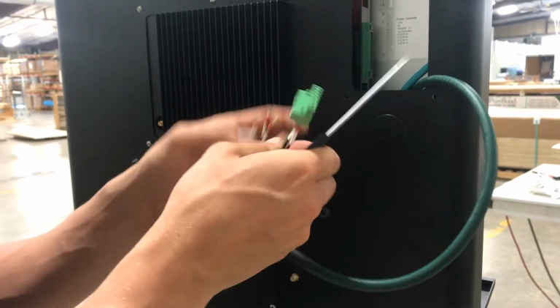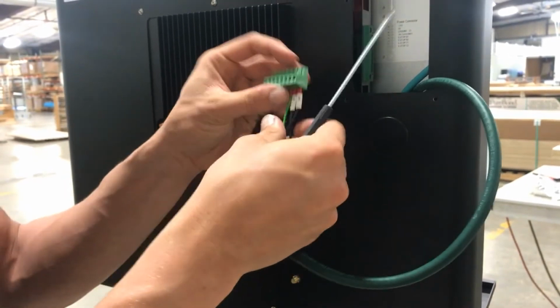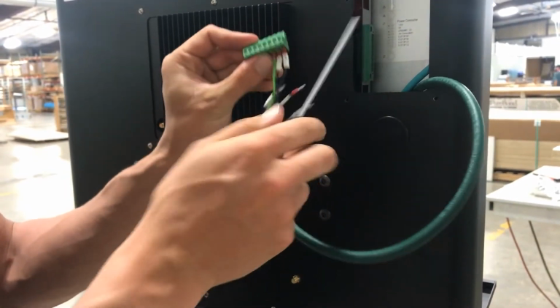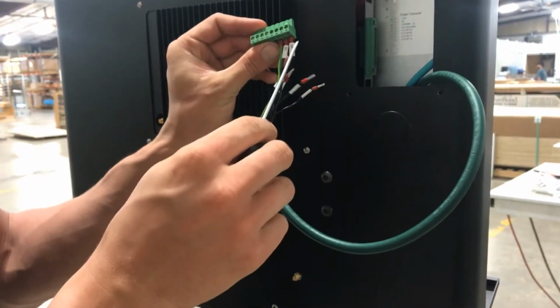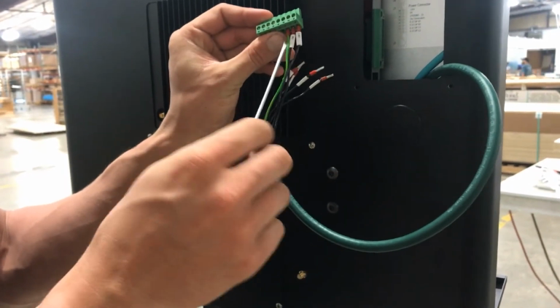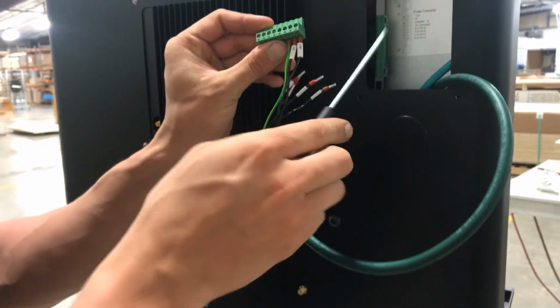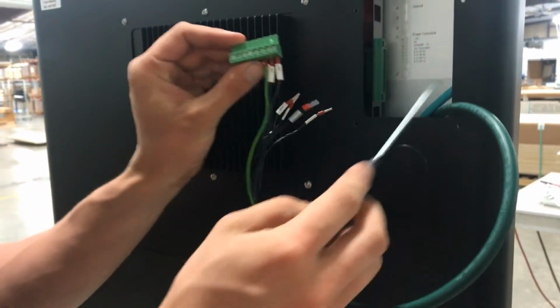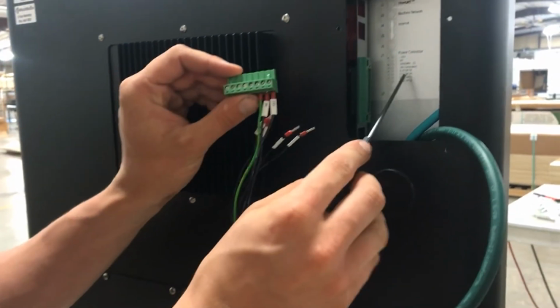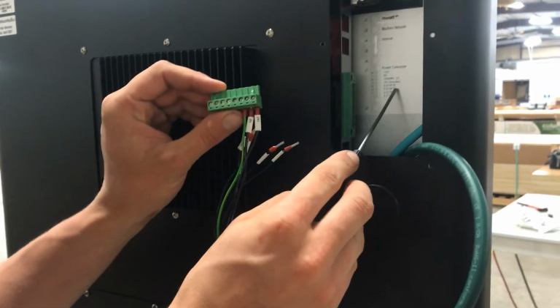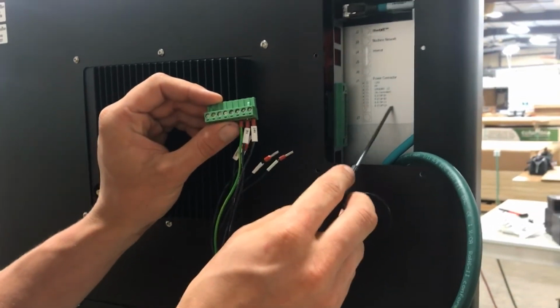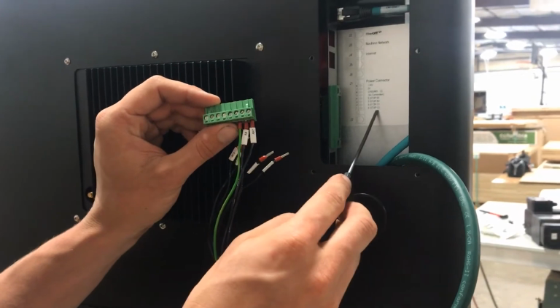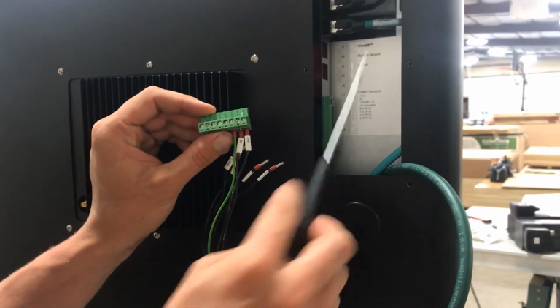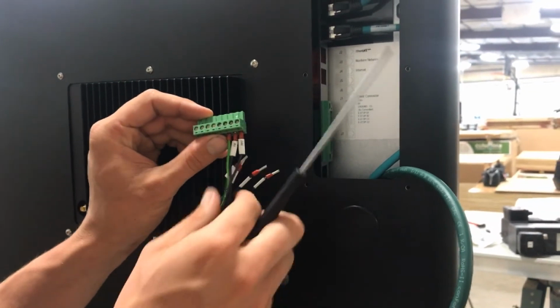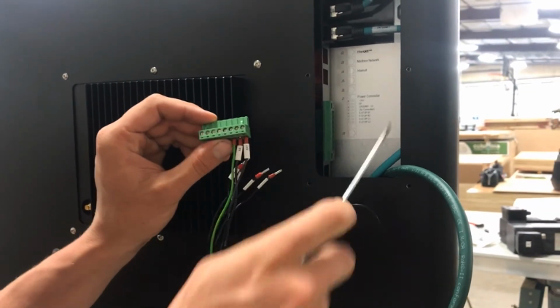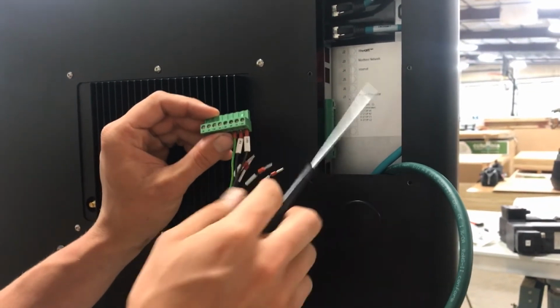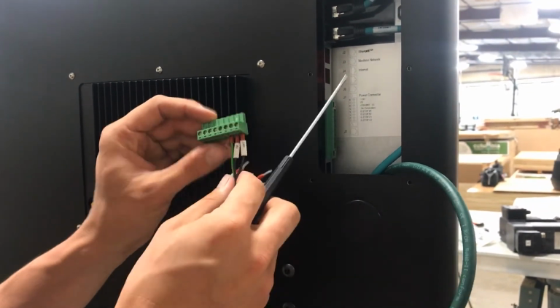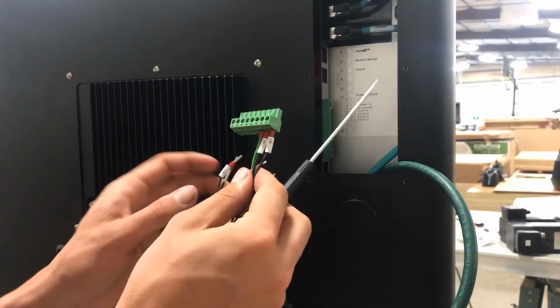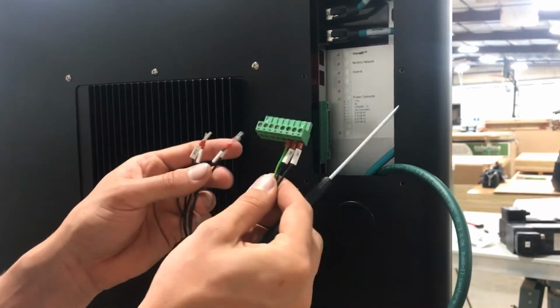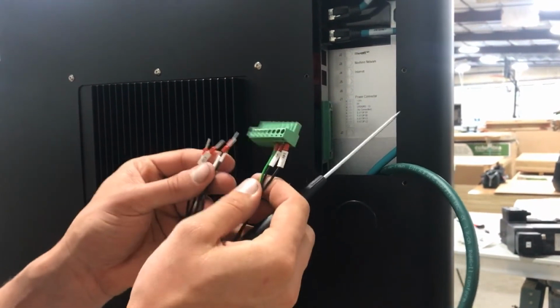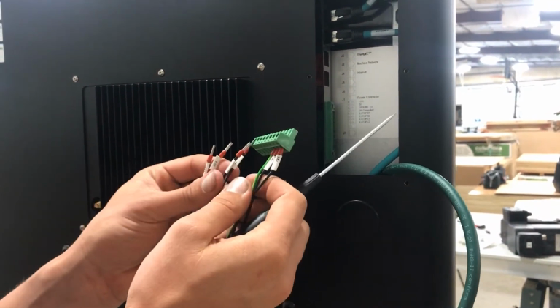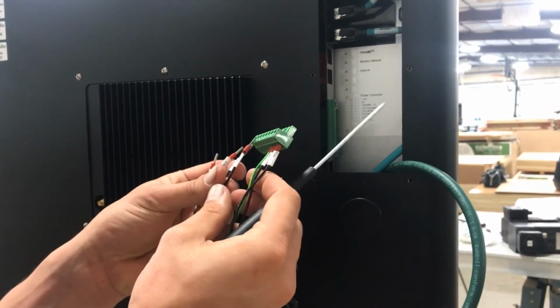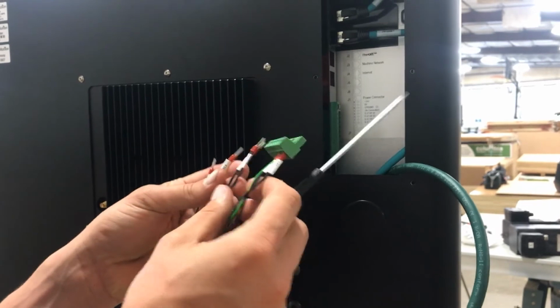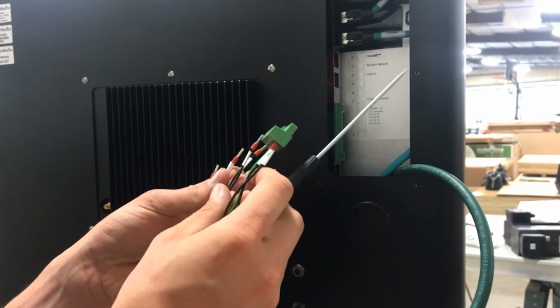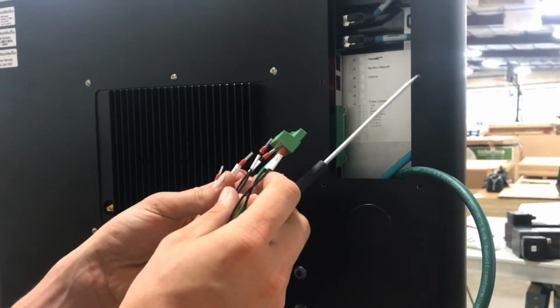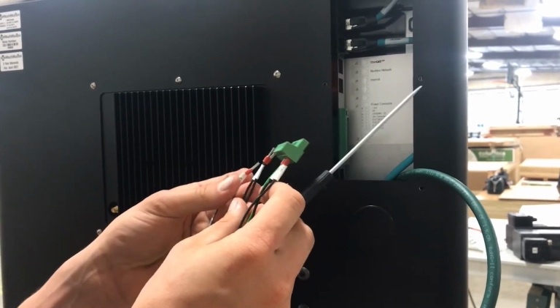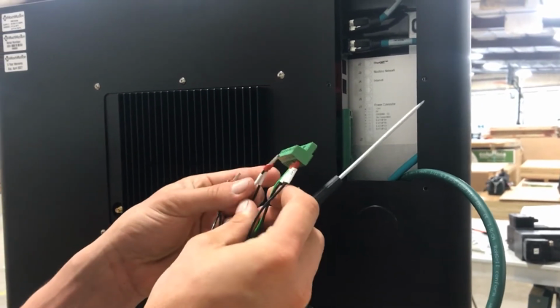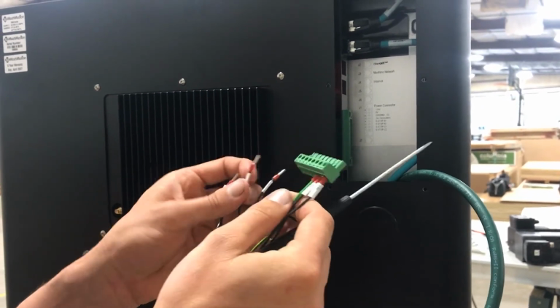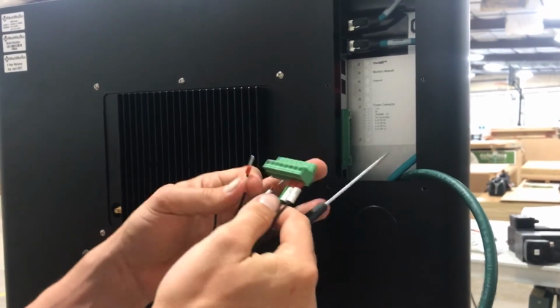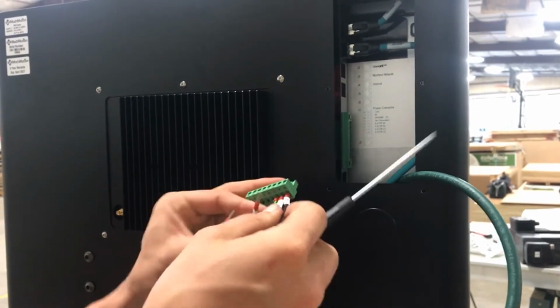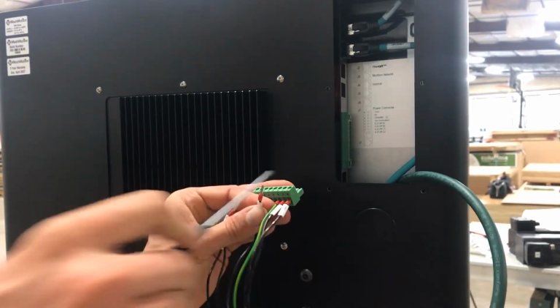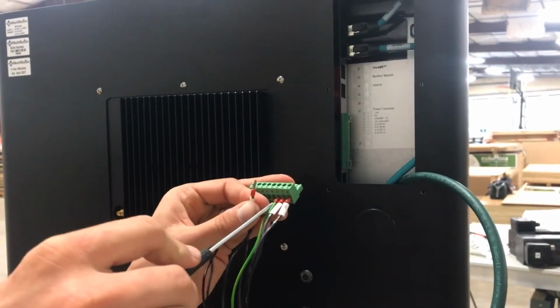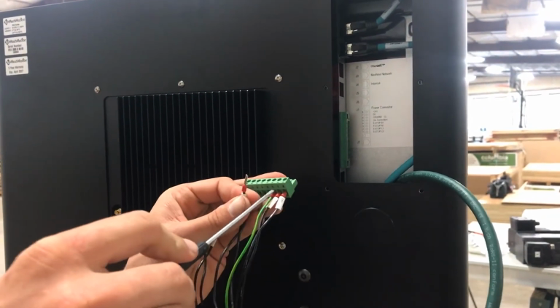We've got our power hooked up. Now we need to hook up our e-stop. We have a B and C channel — both of these need to be terminated in this block. We skip a terminal here in the middle, that's just a spare.